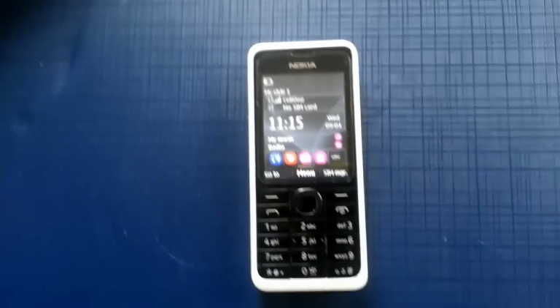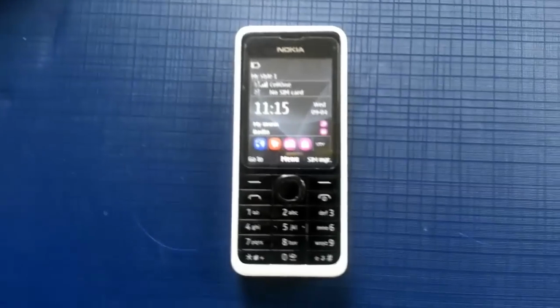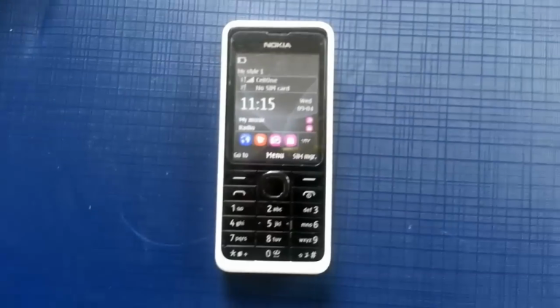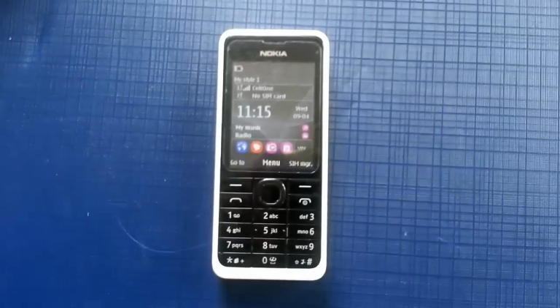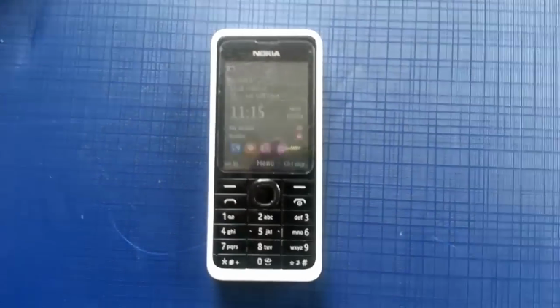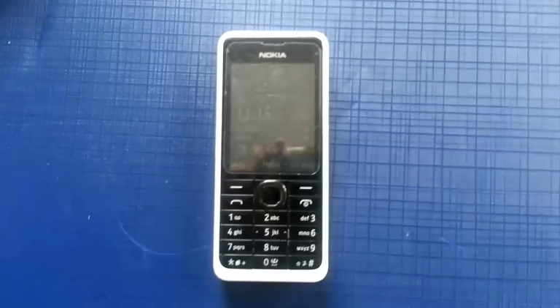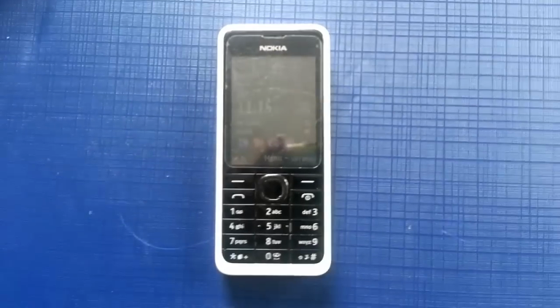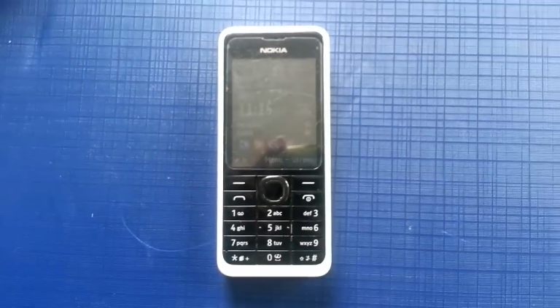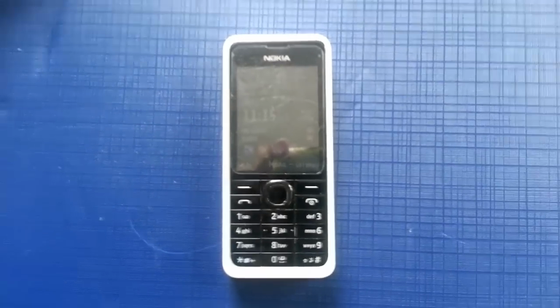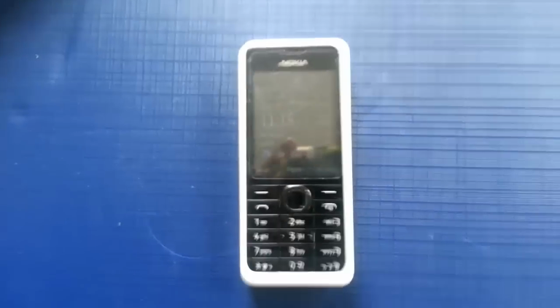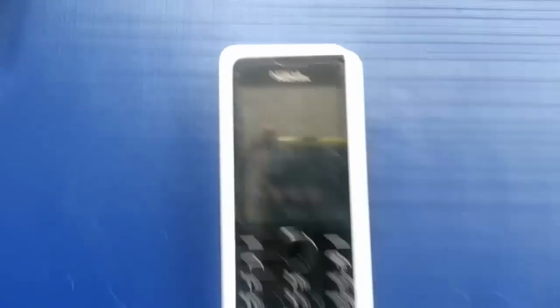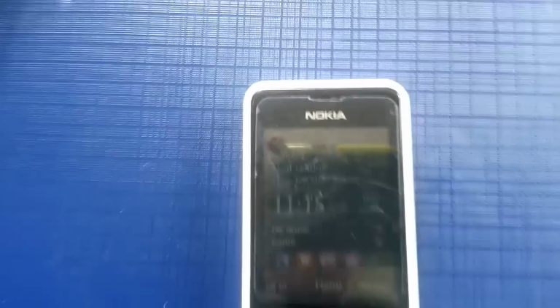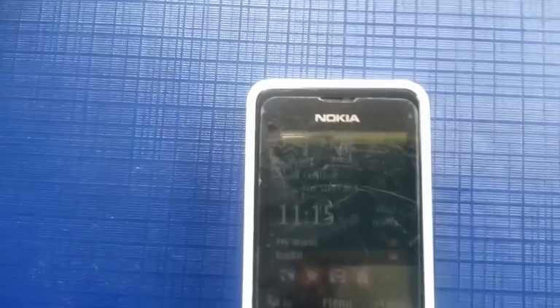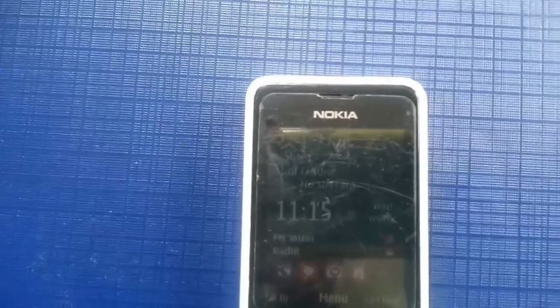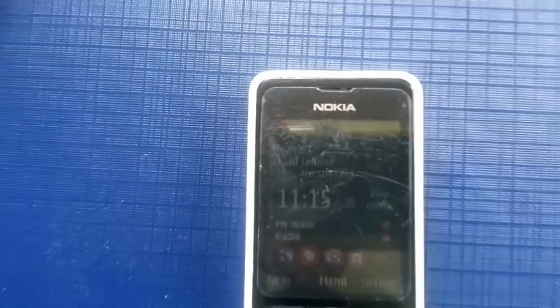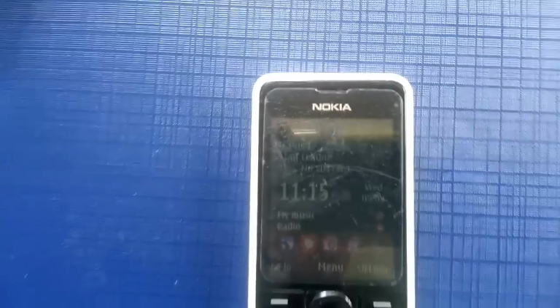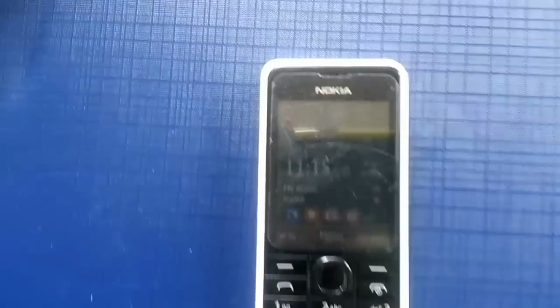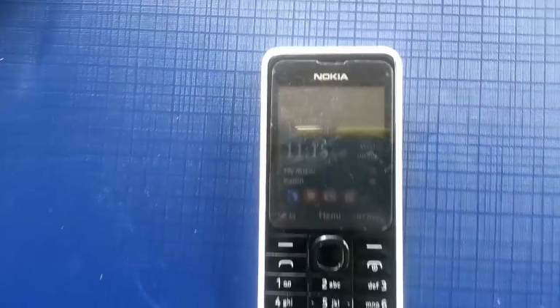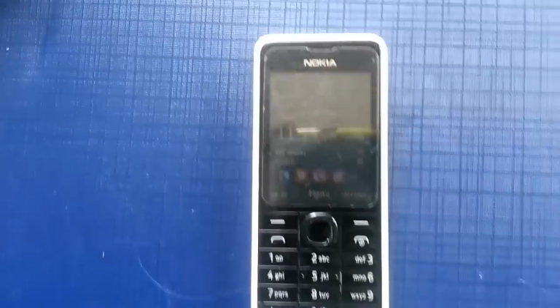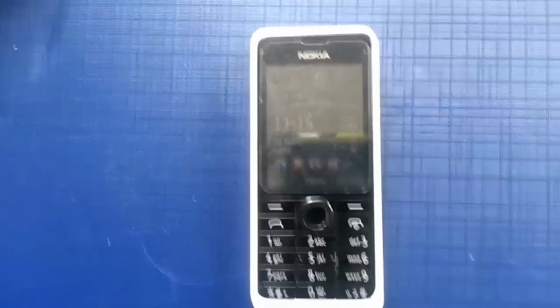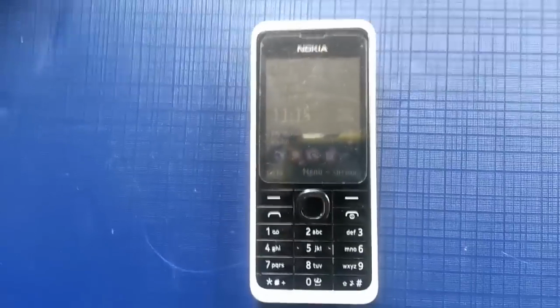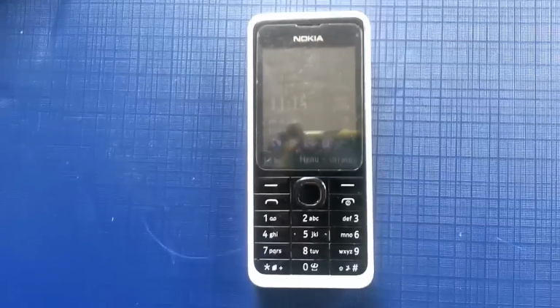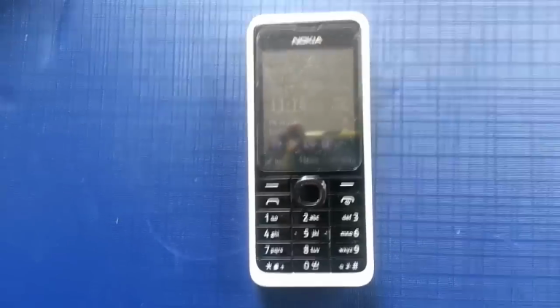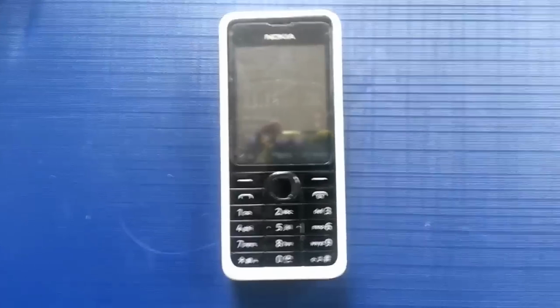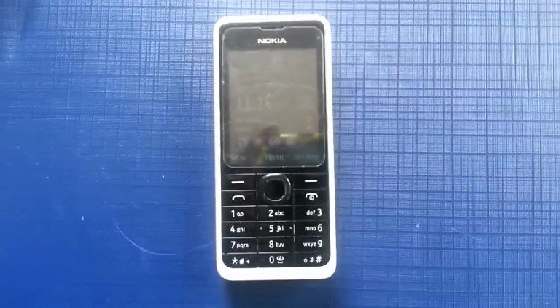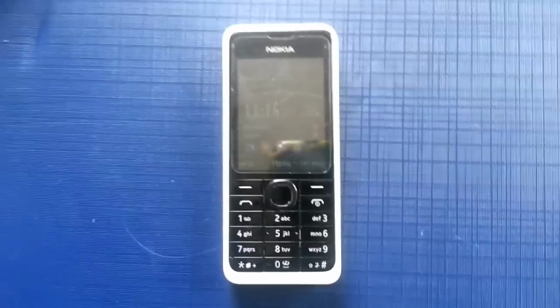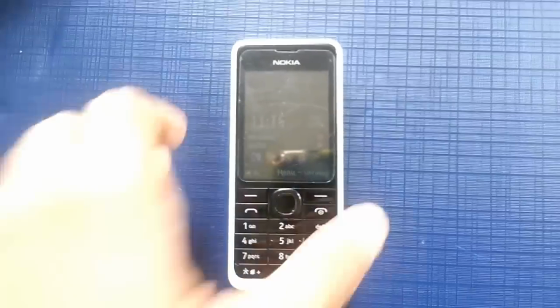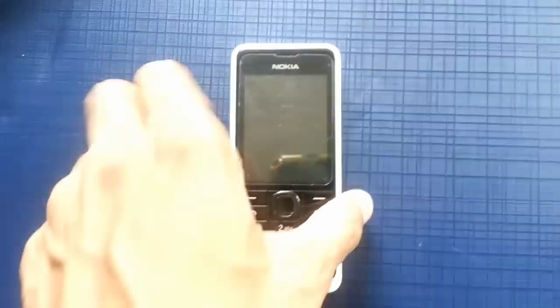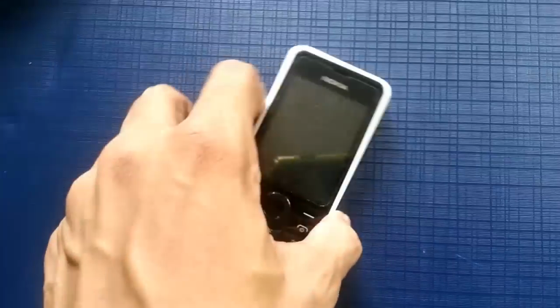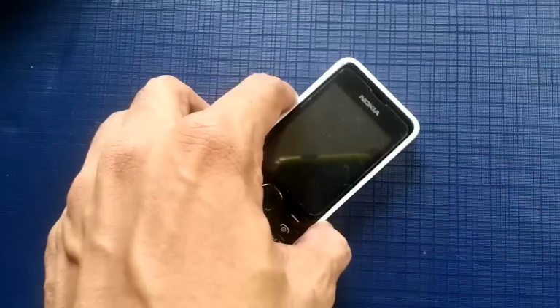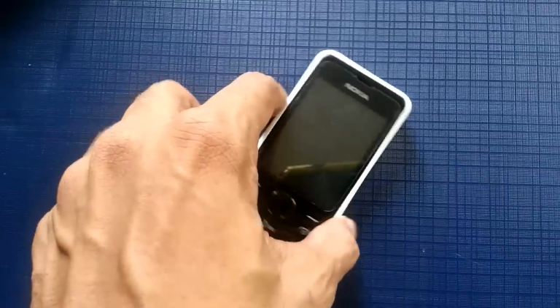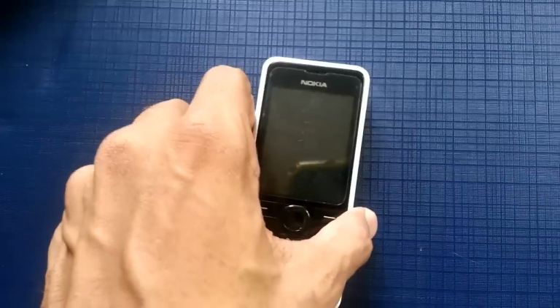Hello, YouTube viewers. In this video, I'll show you how to hard reset a Nokia Asha 301 mobile. Compared to the conventional methods, it's a very easy method that I'm going to show you.